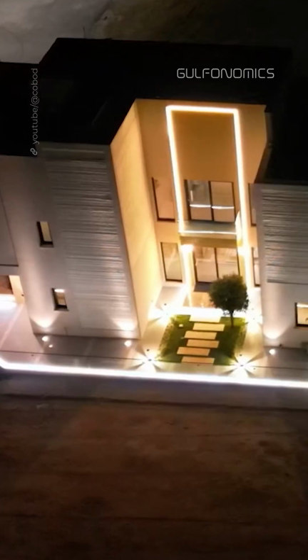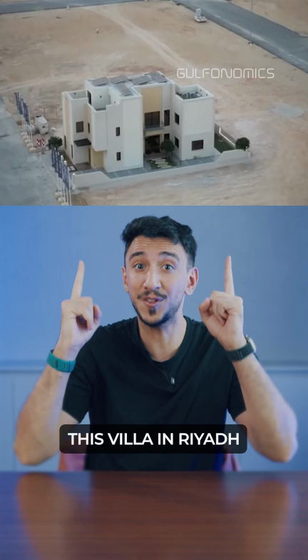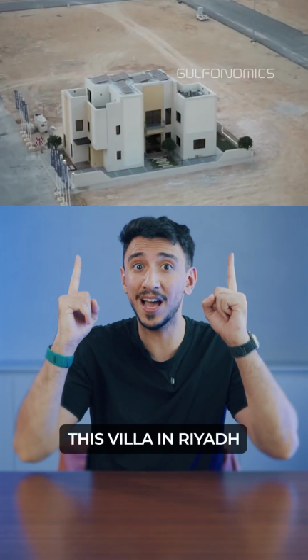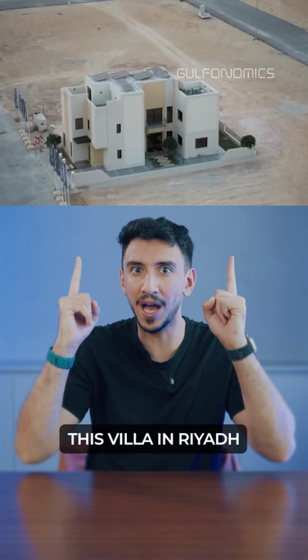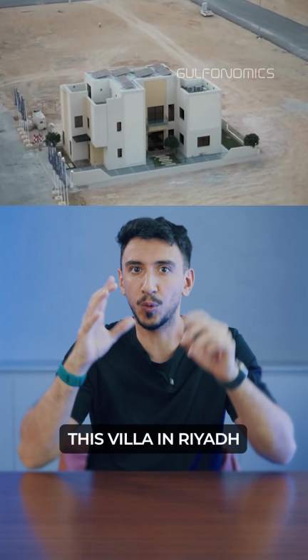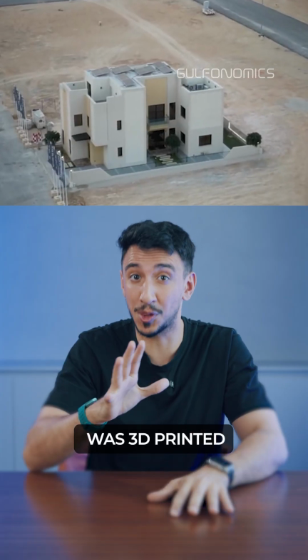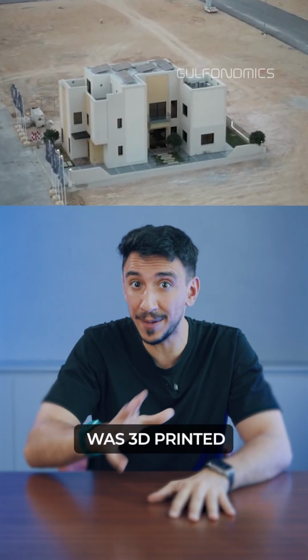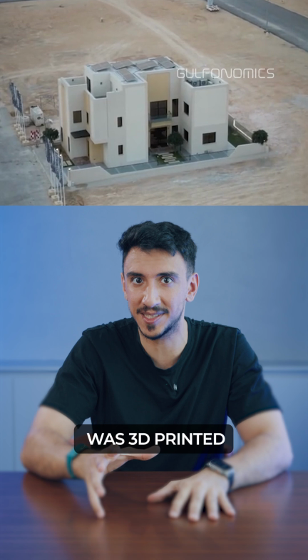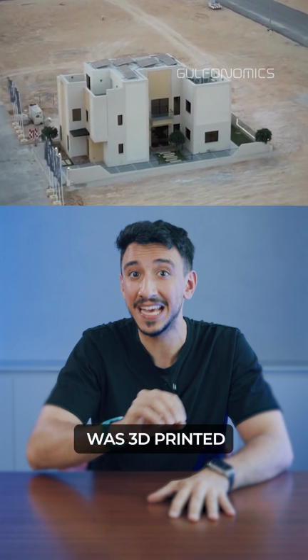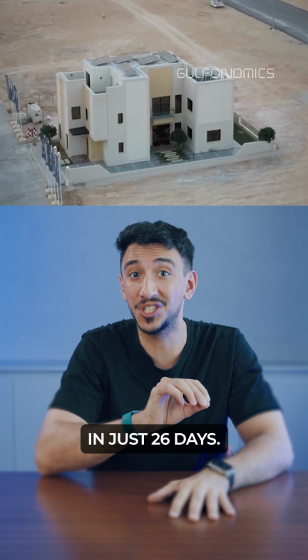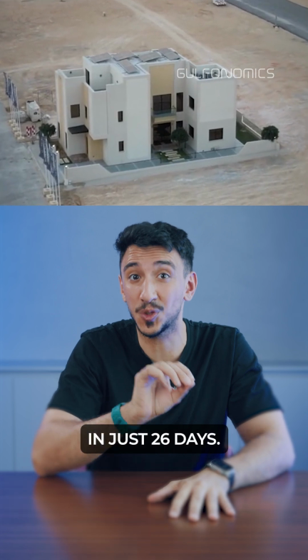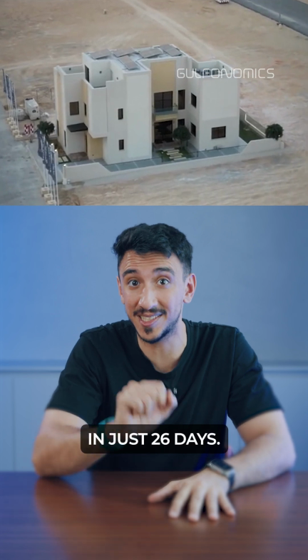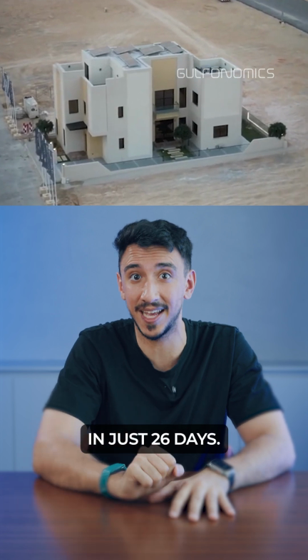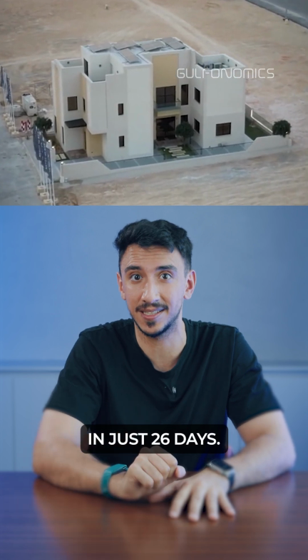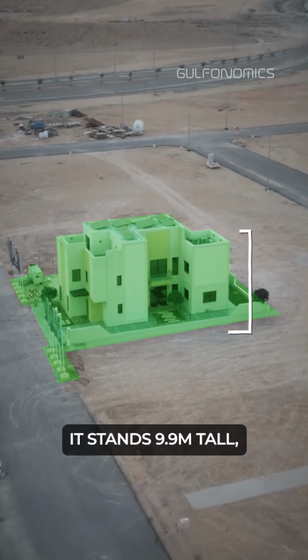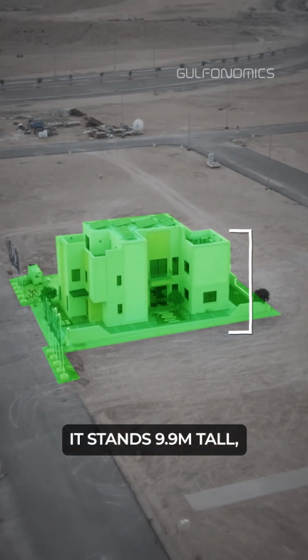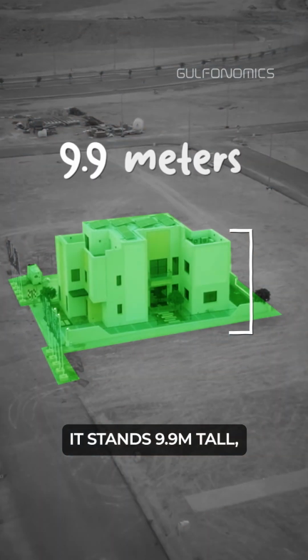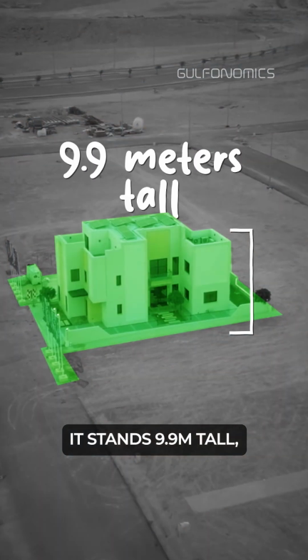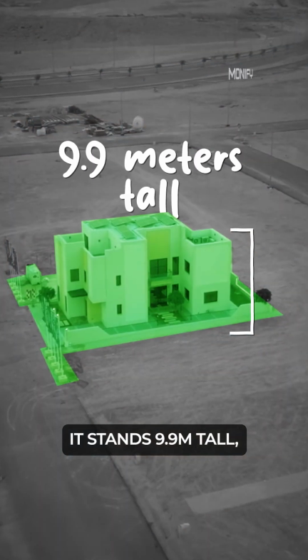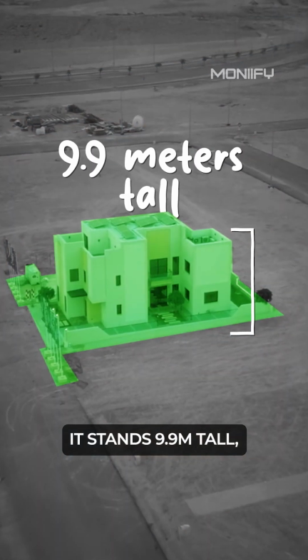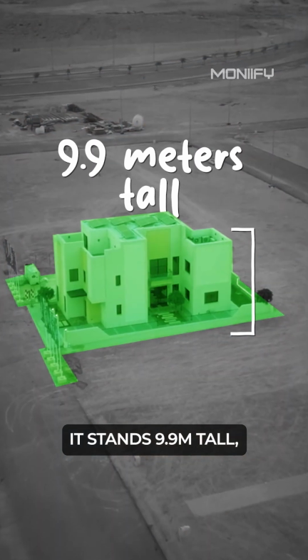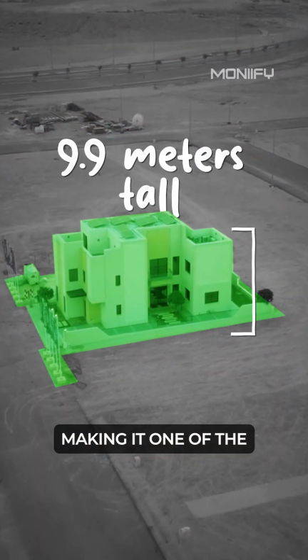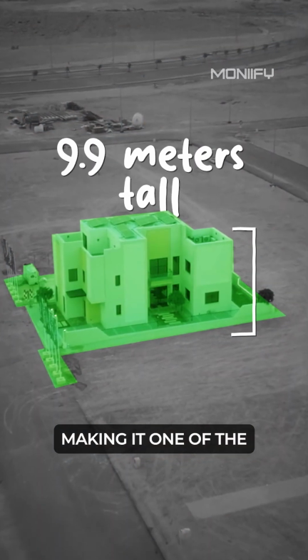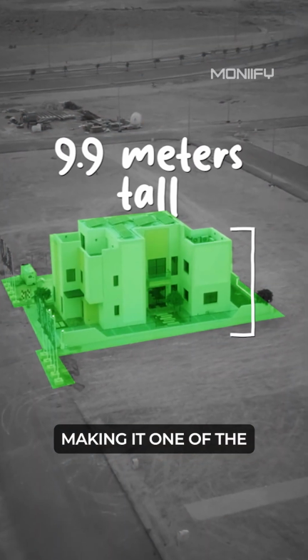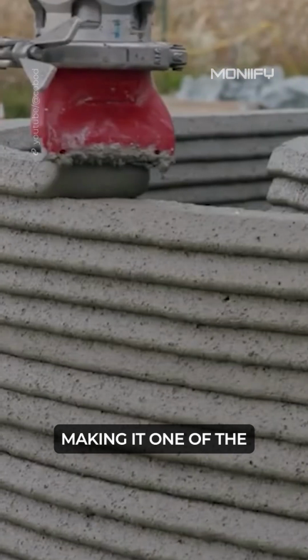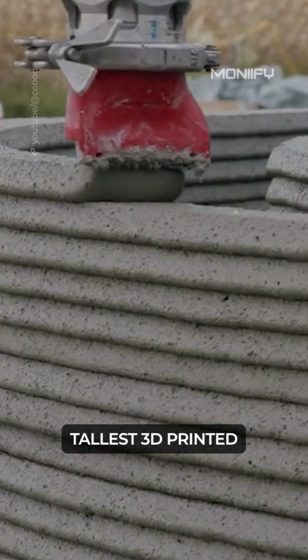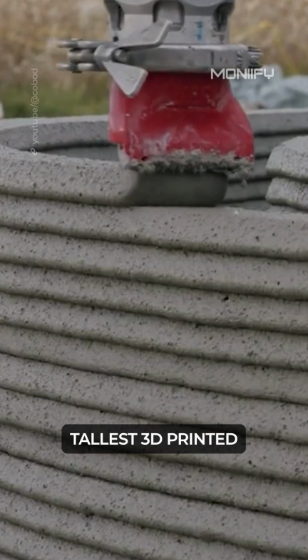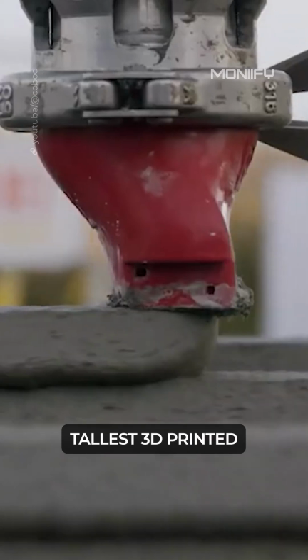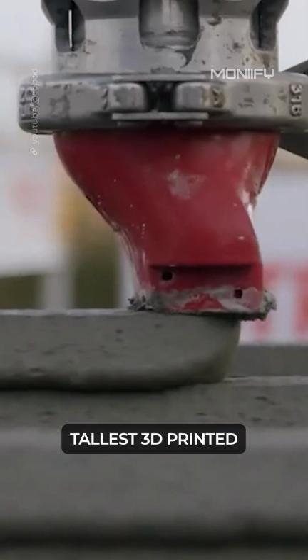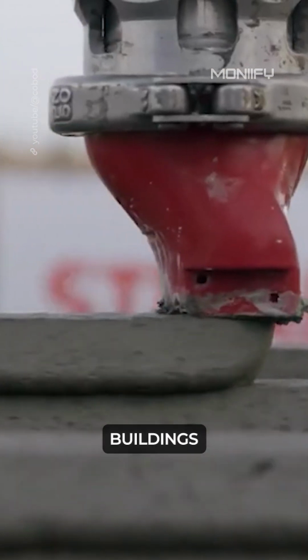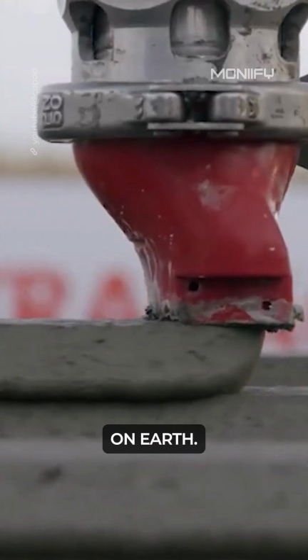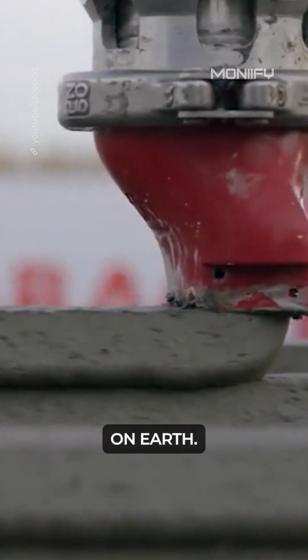This villa in Riyadh was 3D printed in just 26 days. It stands 9.9 meters tall, making it one of the tallest 3D printed buildings on earth.